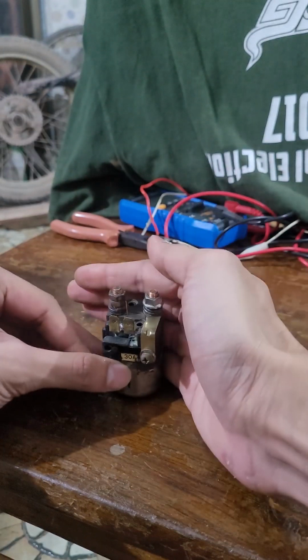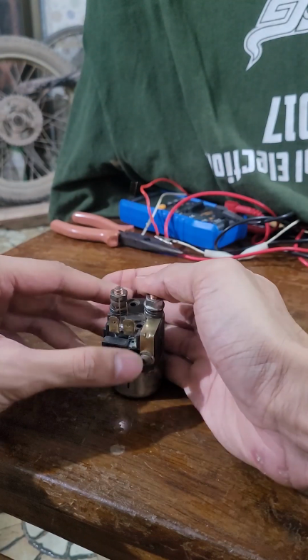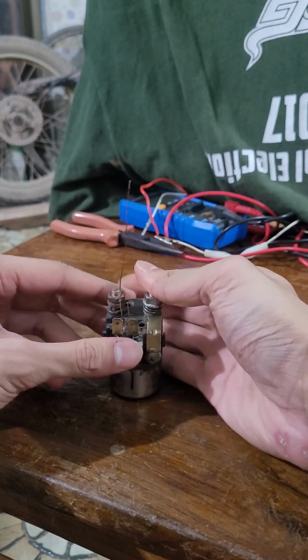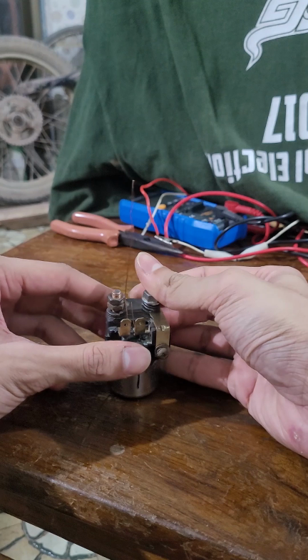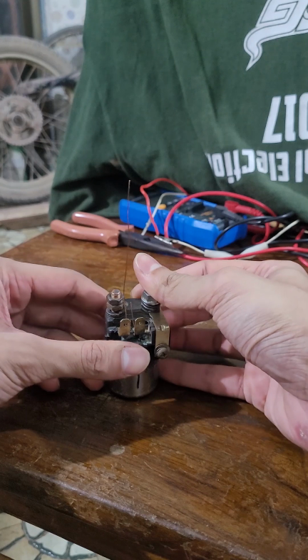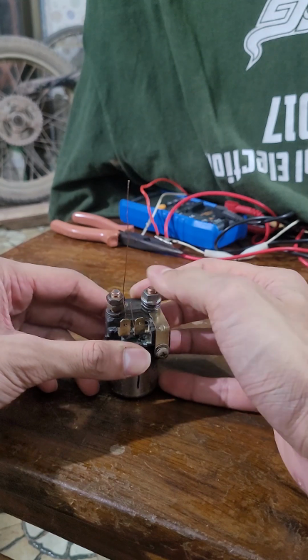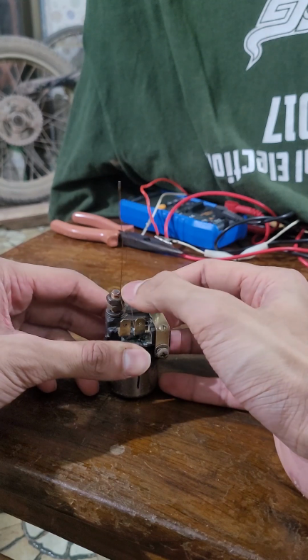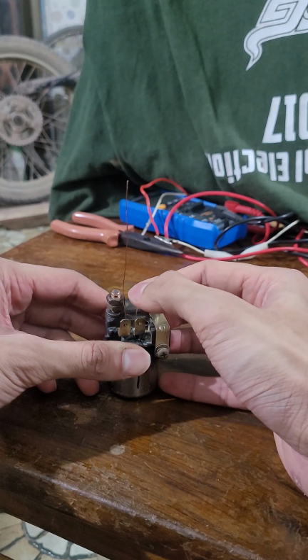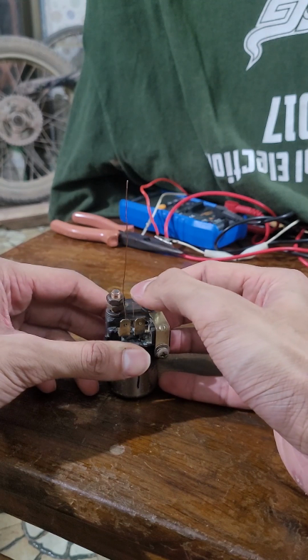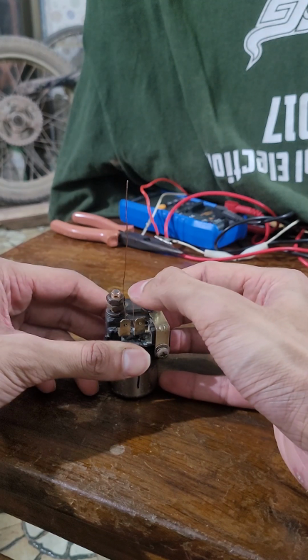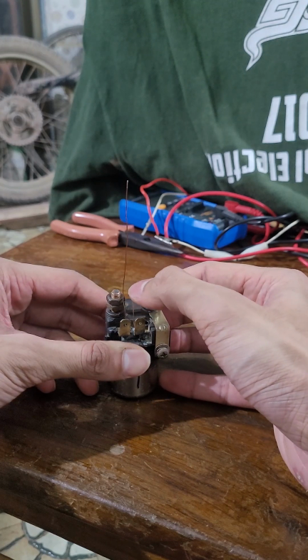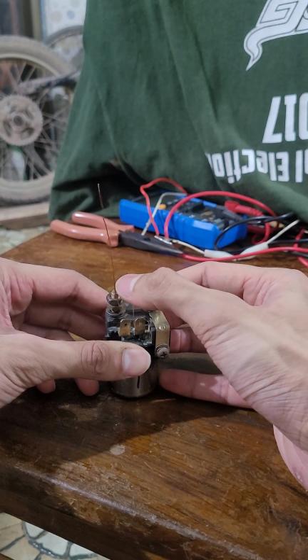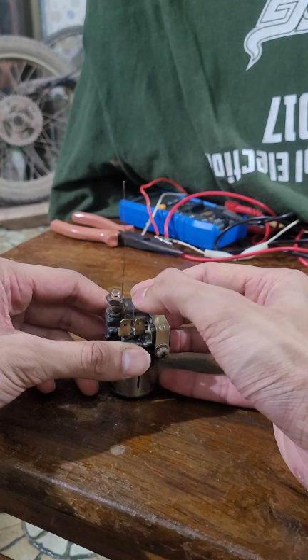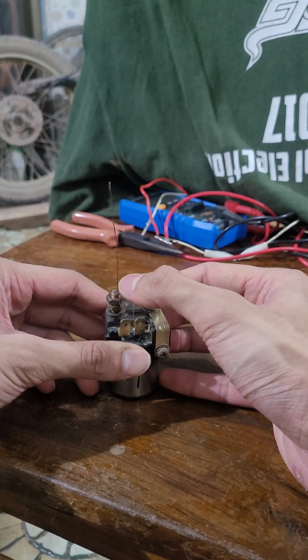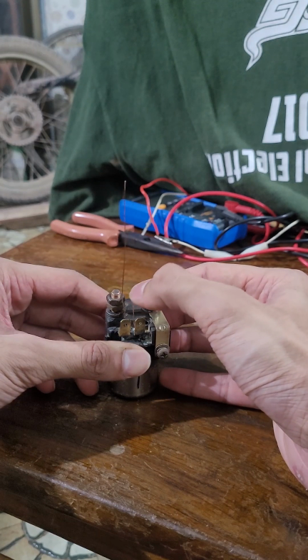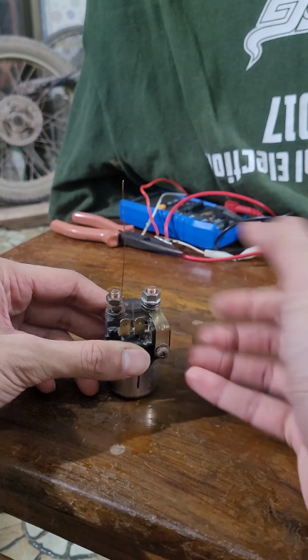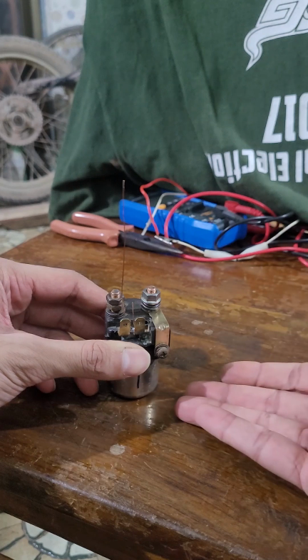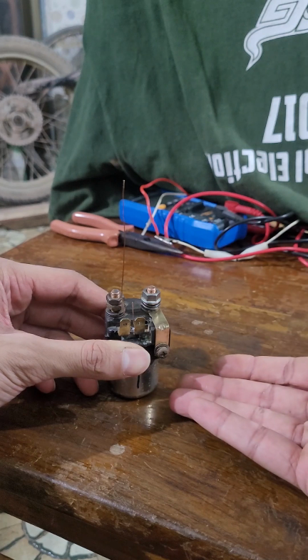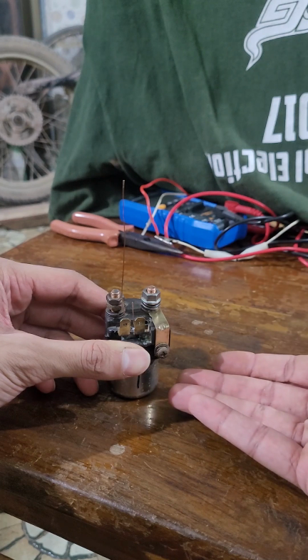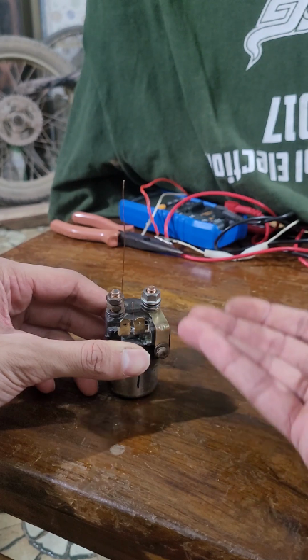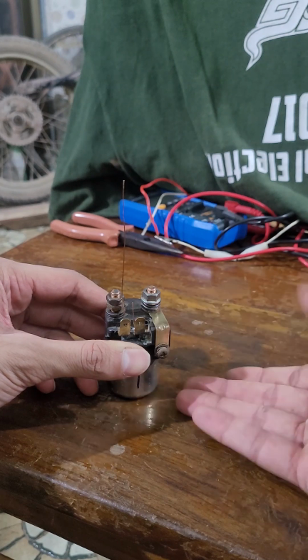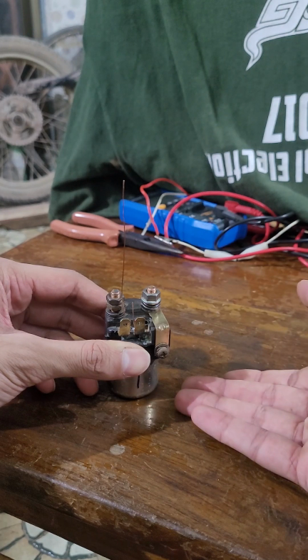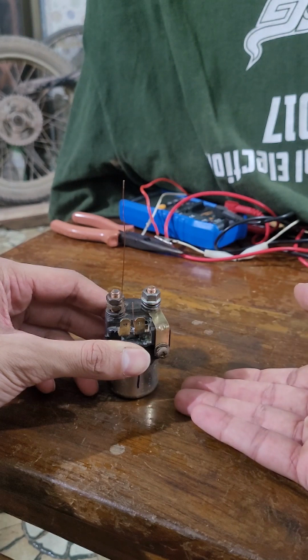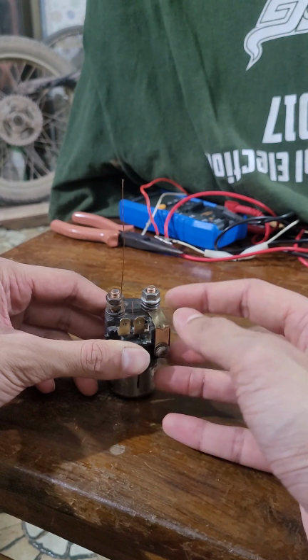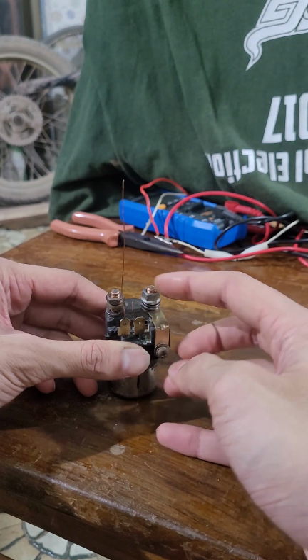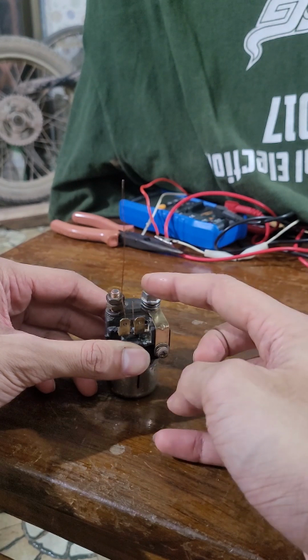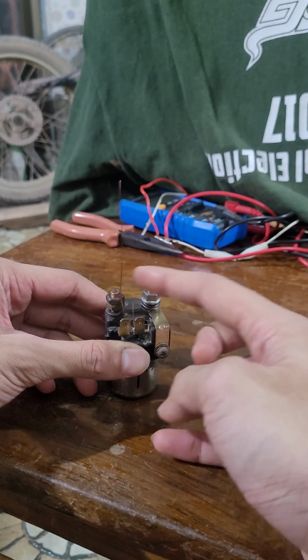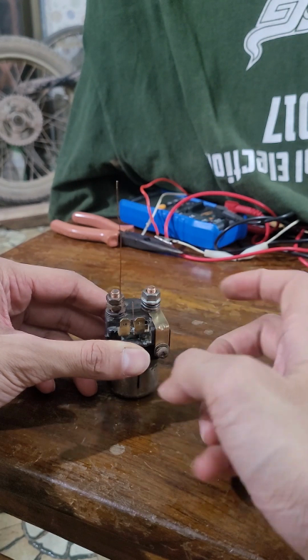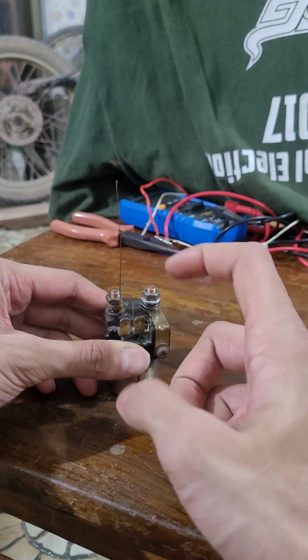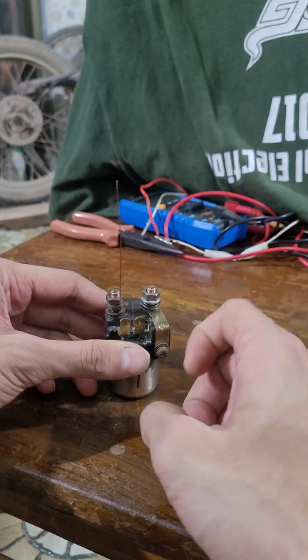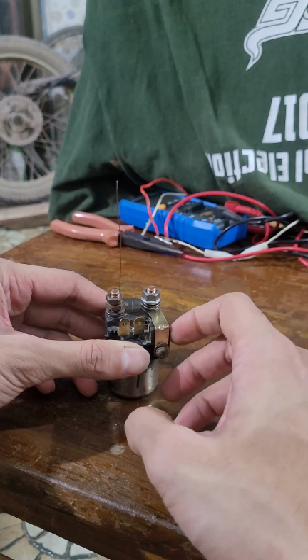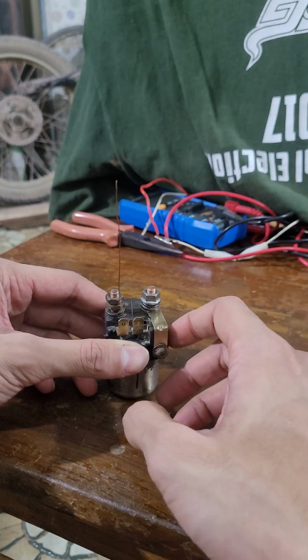Here's how they fit. If I put 12 volts across here, the coil will energize and pull that plunger down, causing a short between the two leads. I'll demonstrate that in a moment.